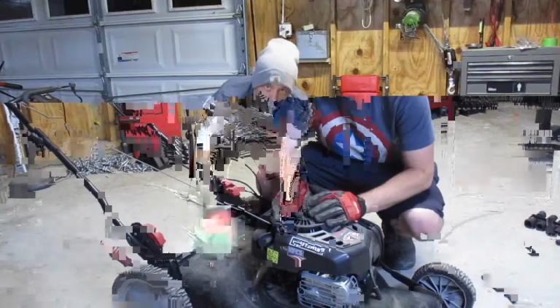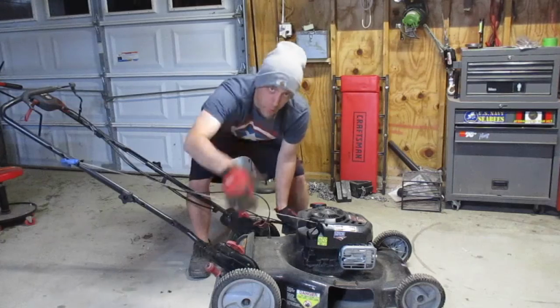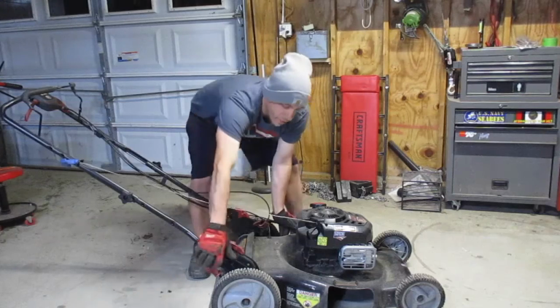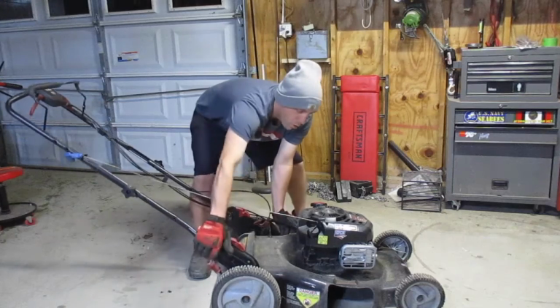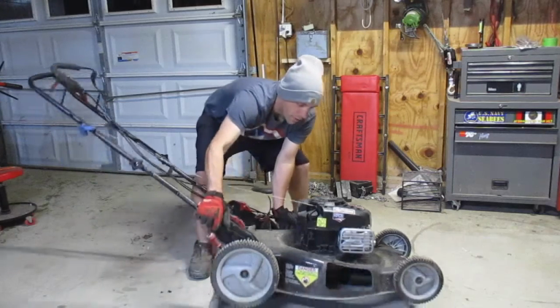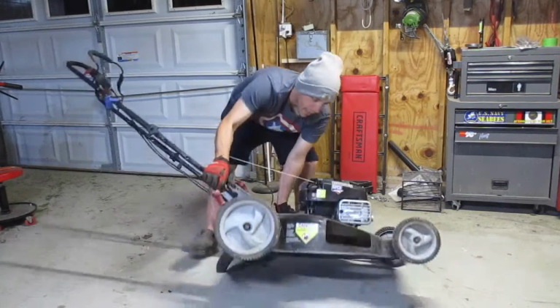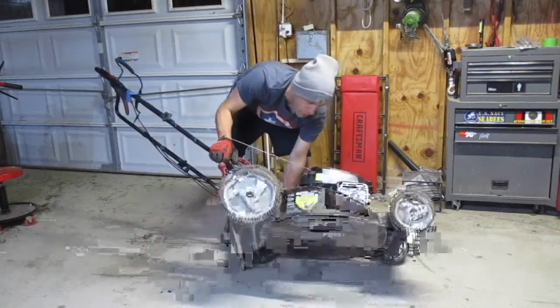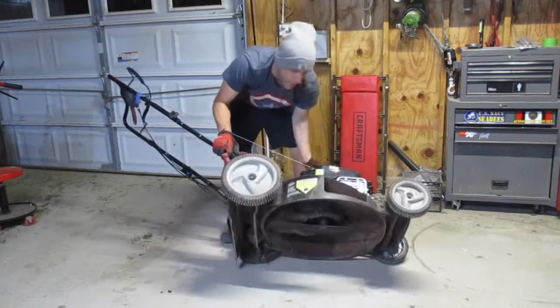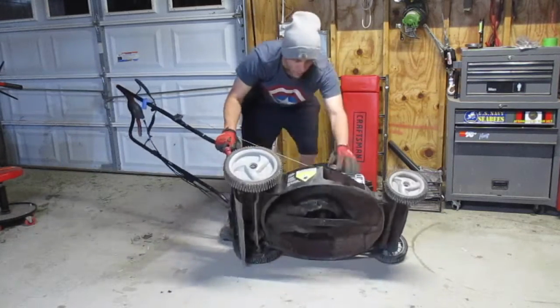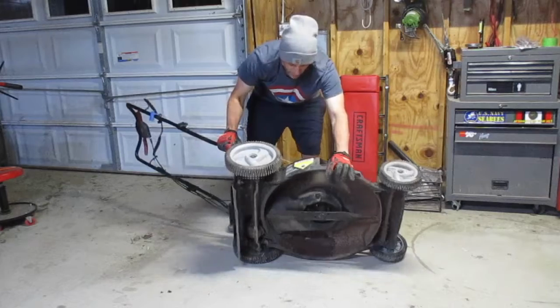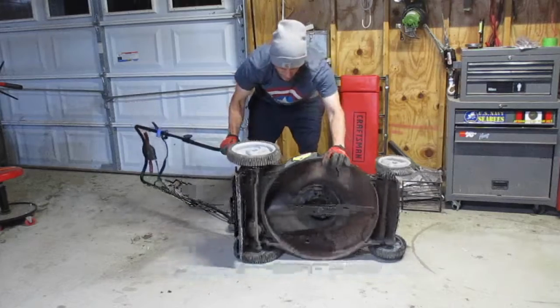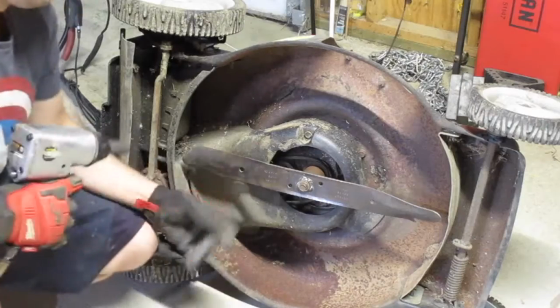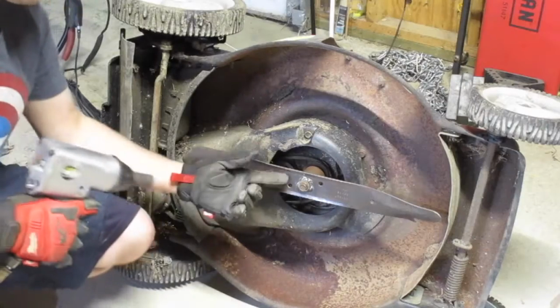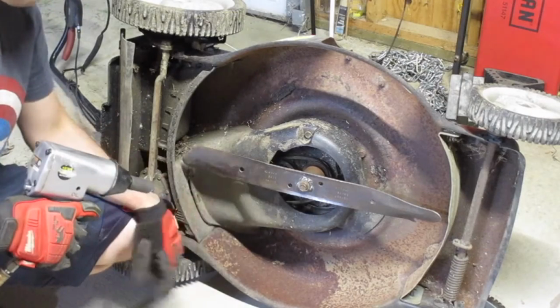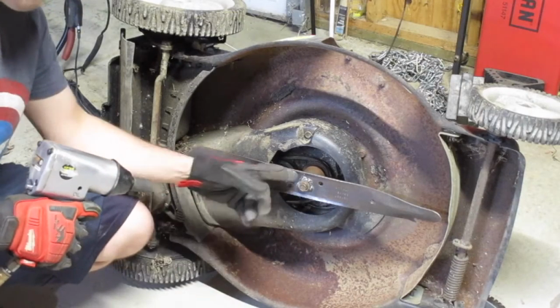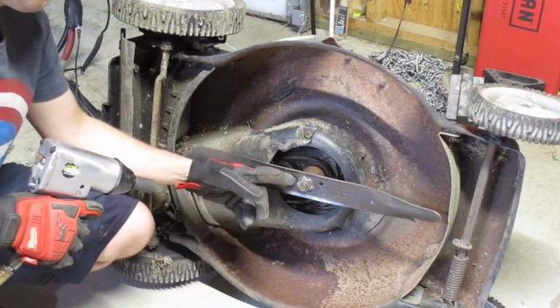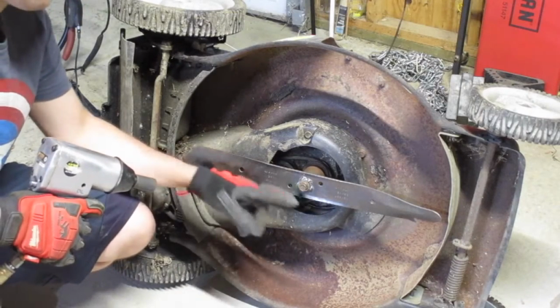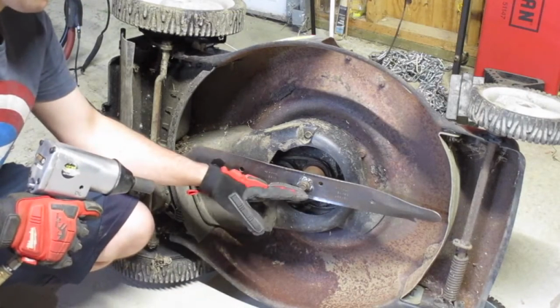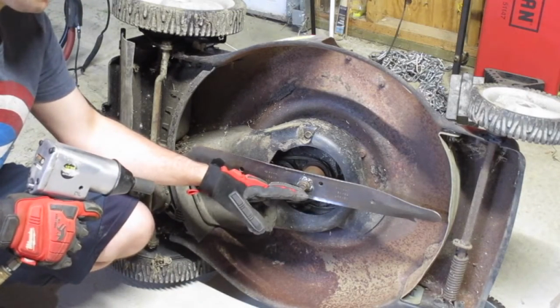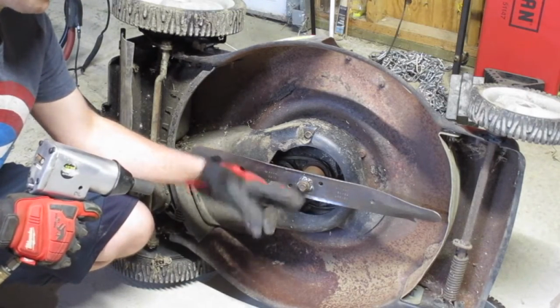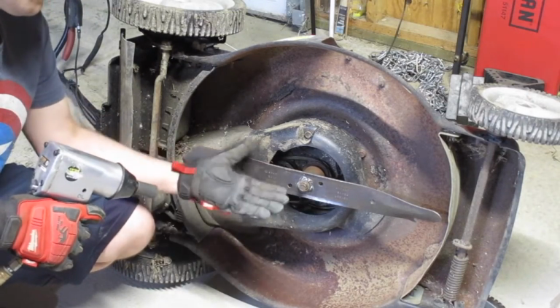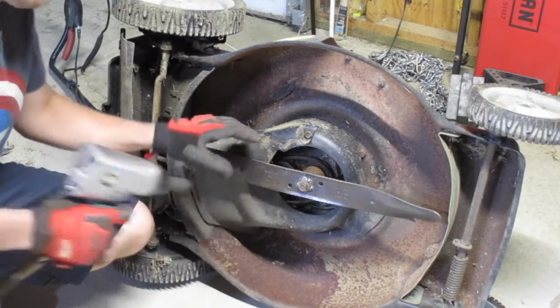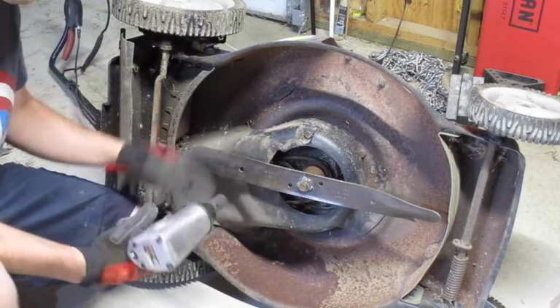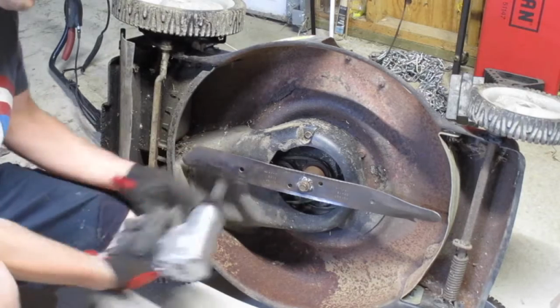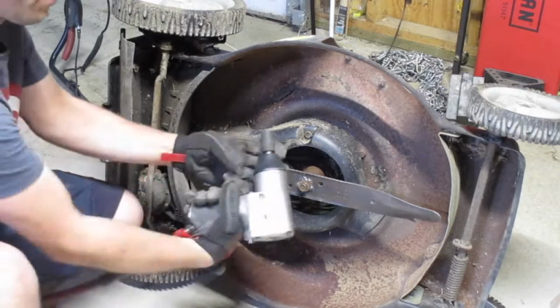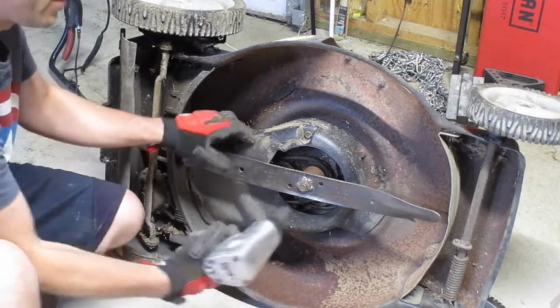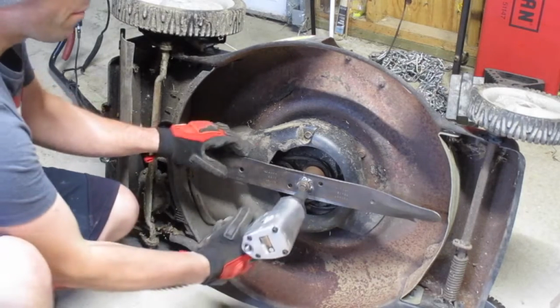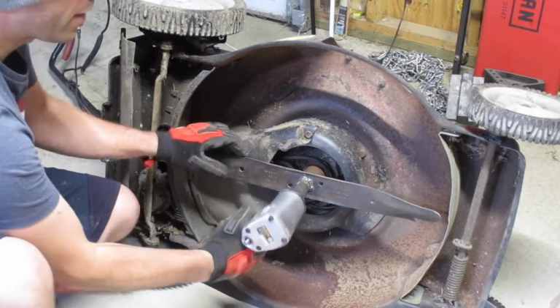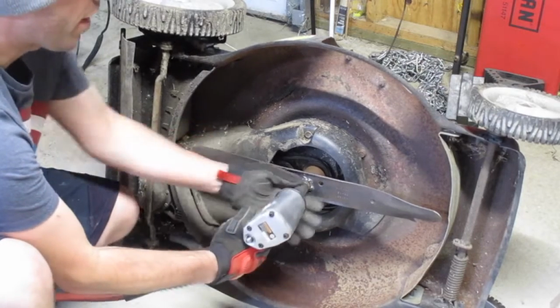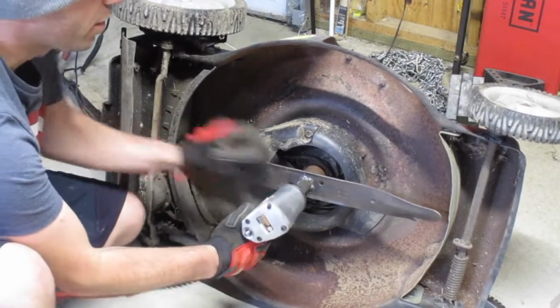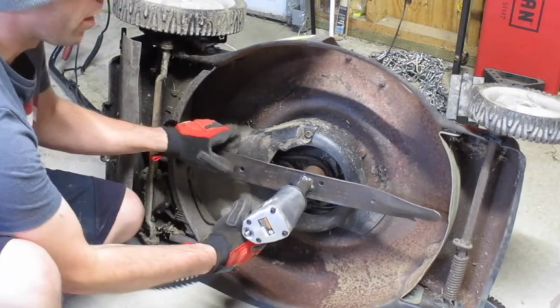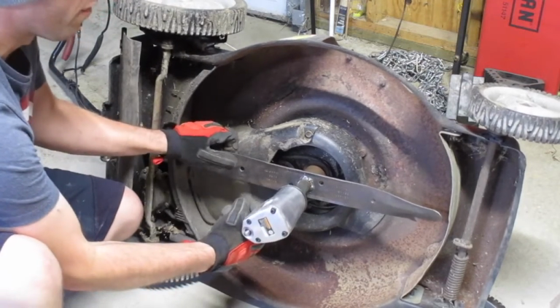You can start by tilting the mower on its side so you can access the blade. The next thing you're going to do is remove the blade by taking this center bolt out. You can use a socket or a ratchet. I like to use an impact because it's faster — it's a lot more fun.